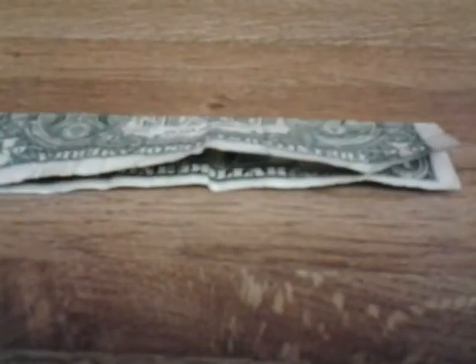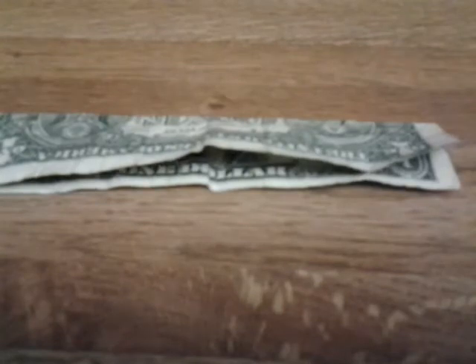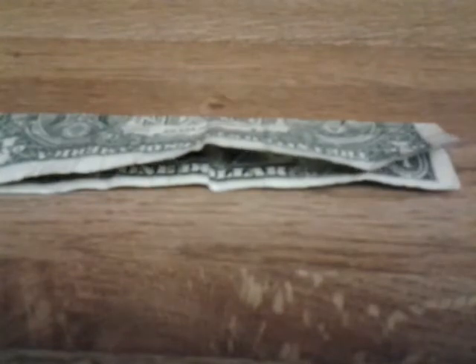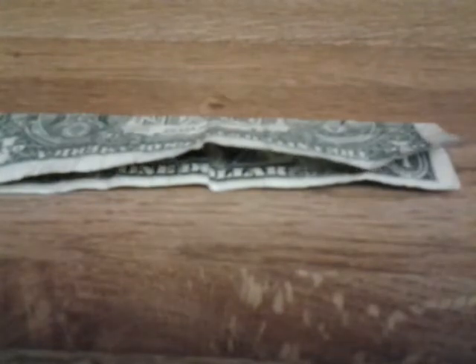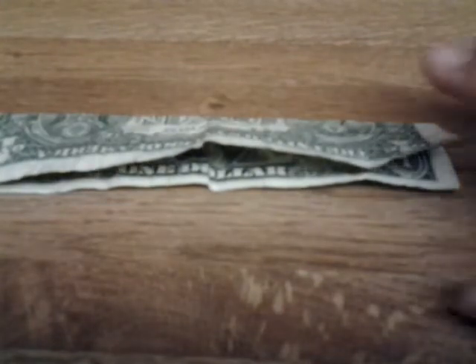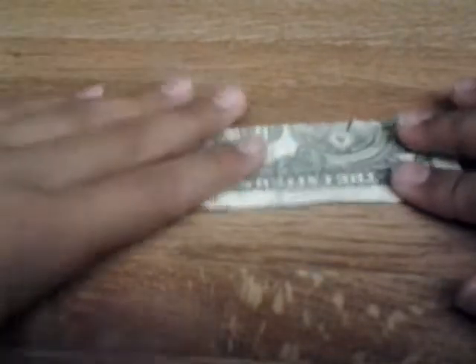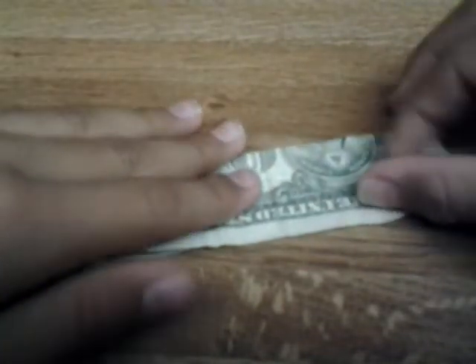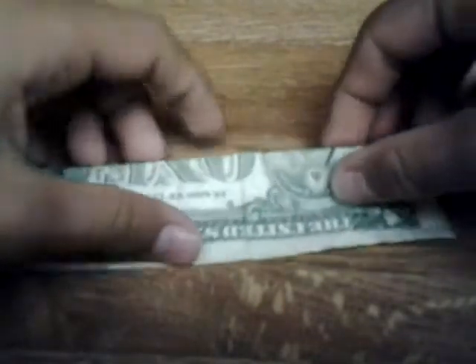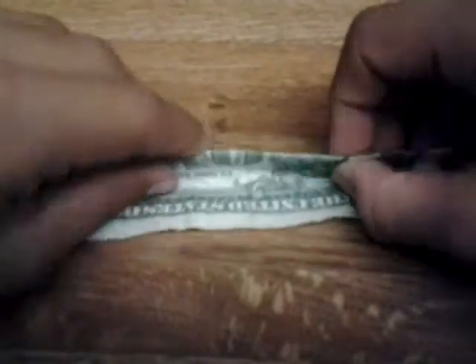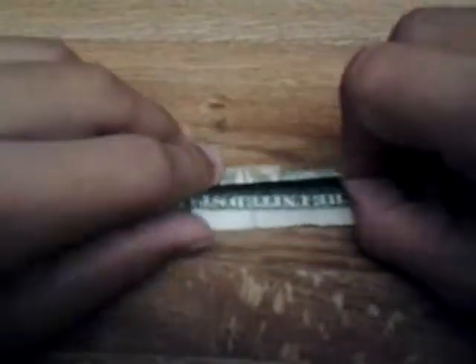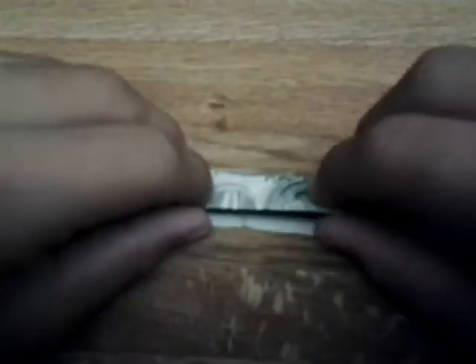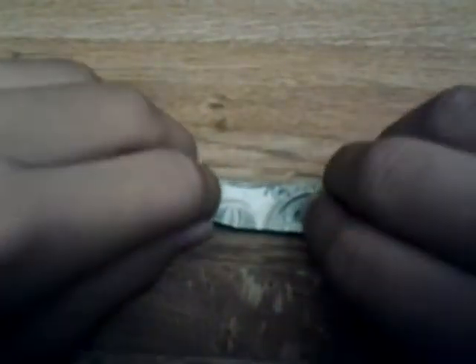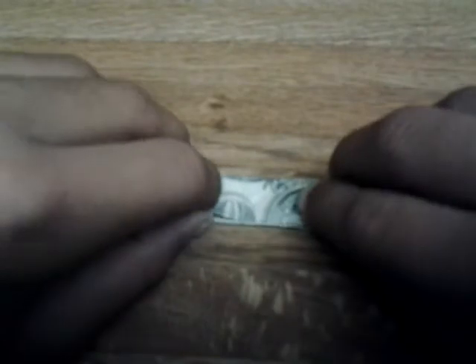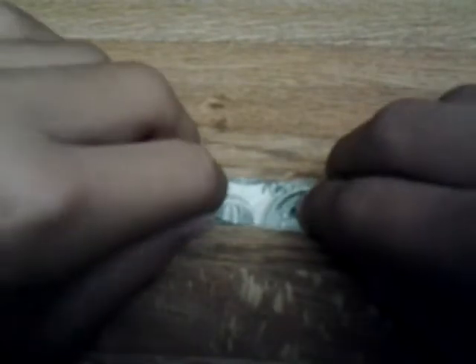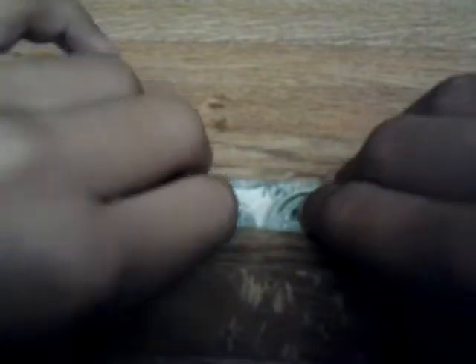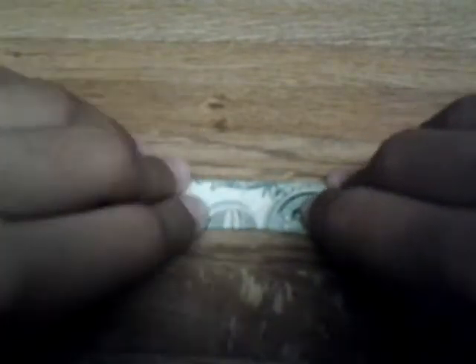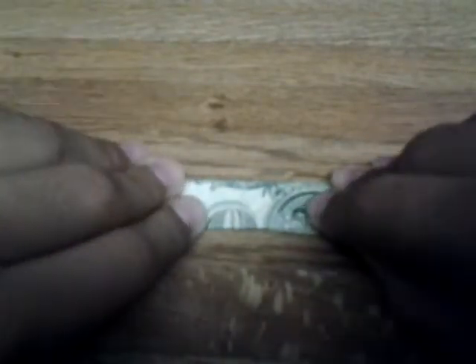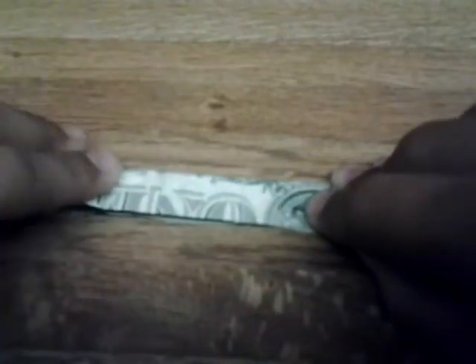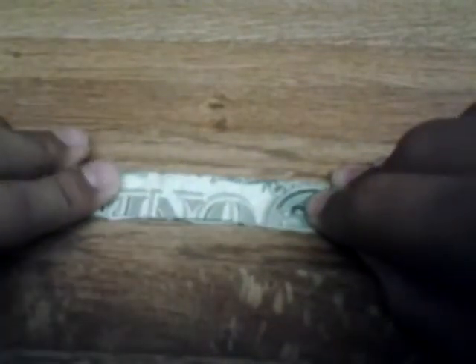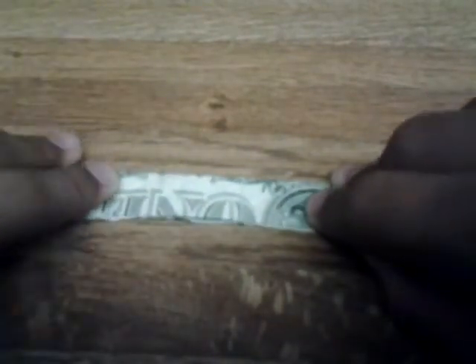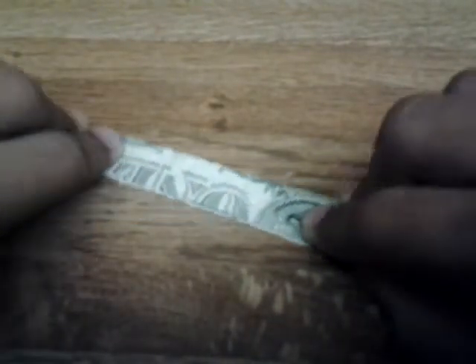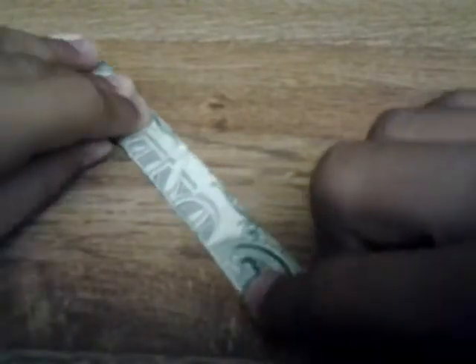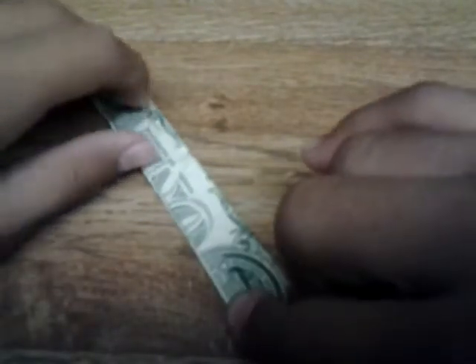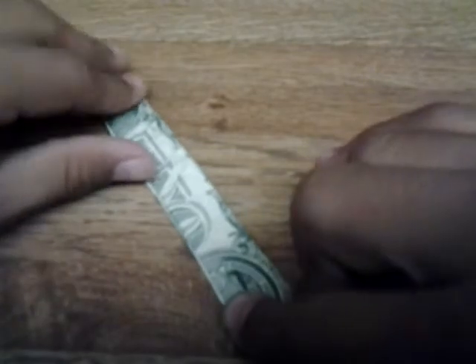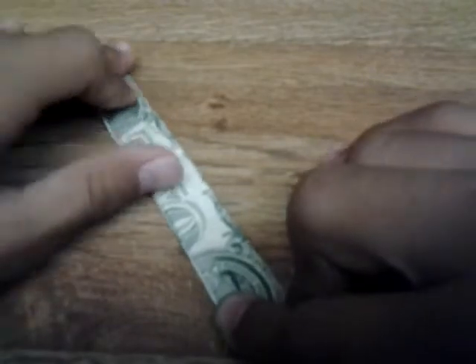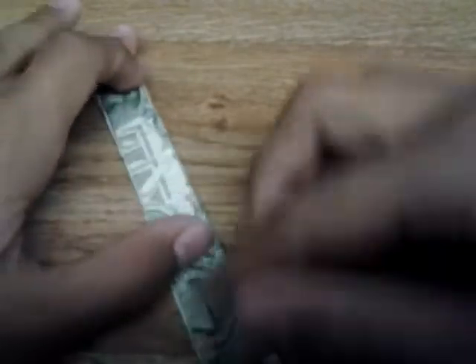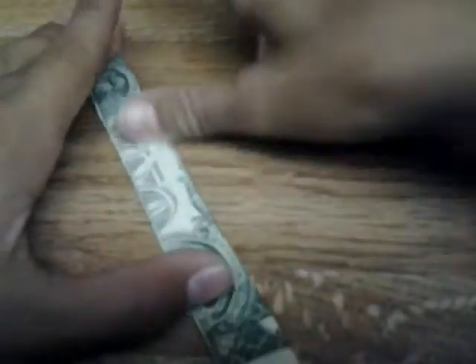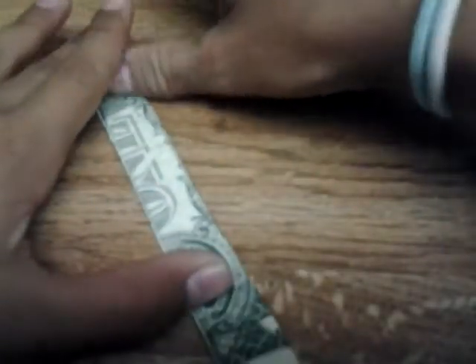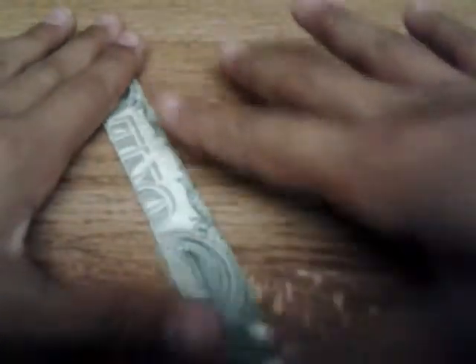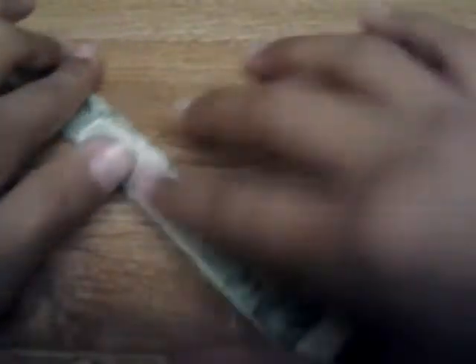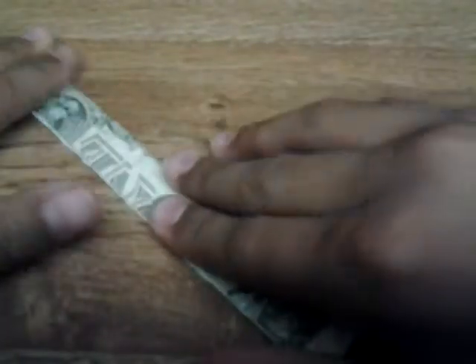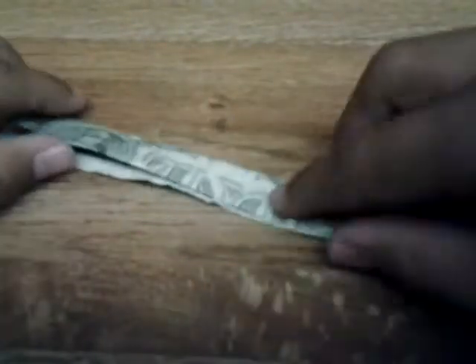And now we're going to fold it in half again, the same way we did, just with that smaller, skinnier piece. And then you should have something like this.